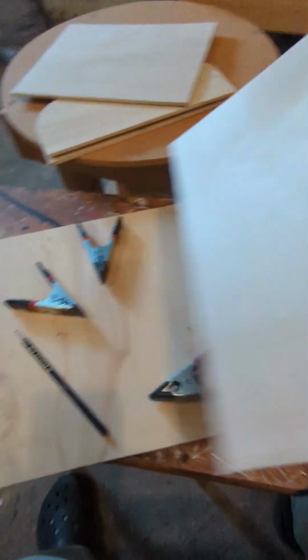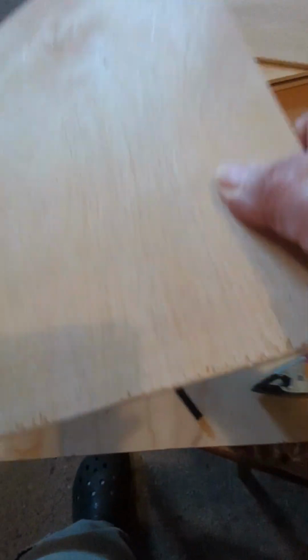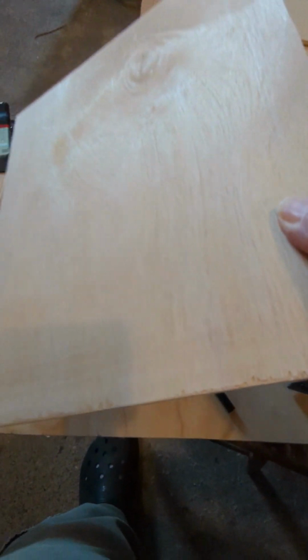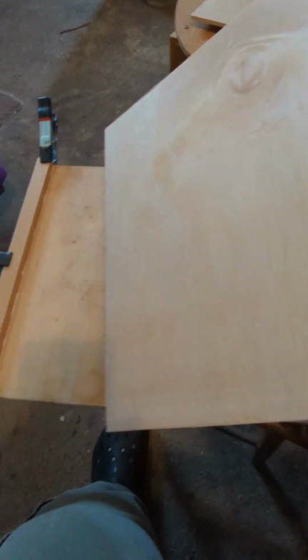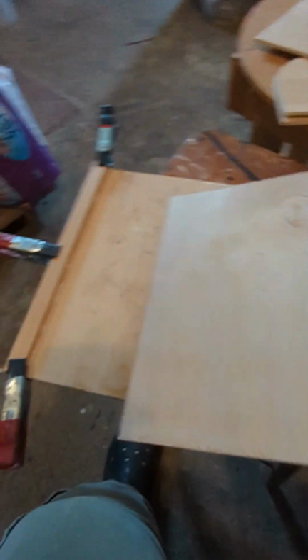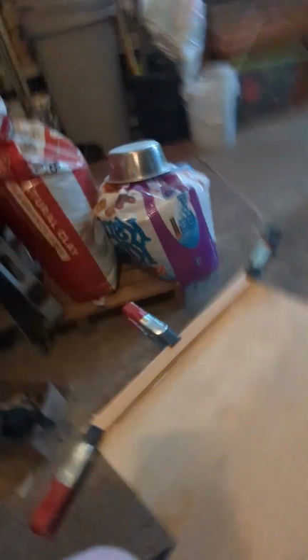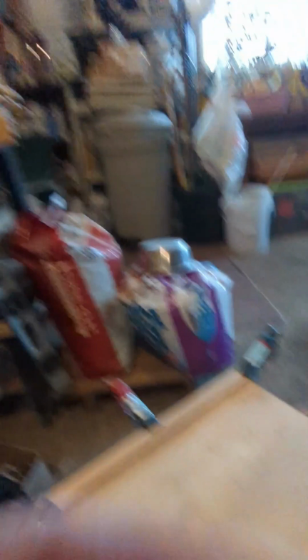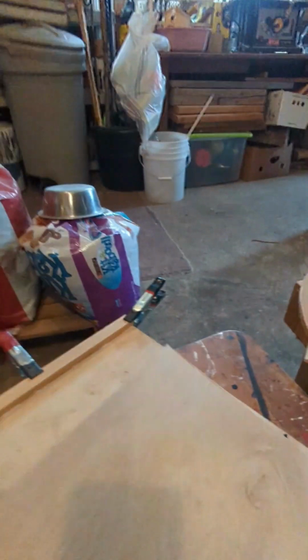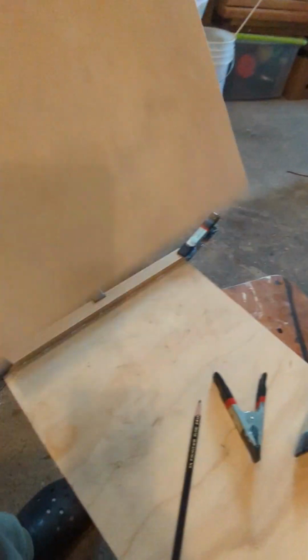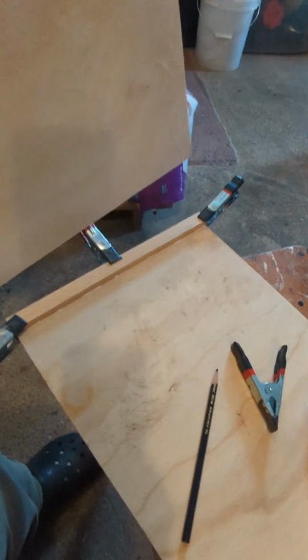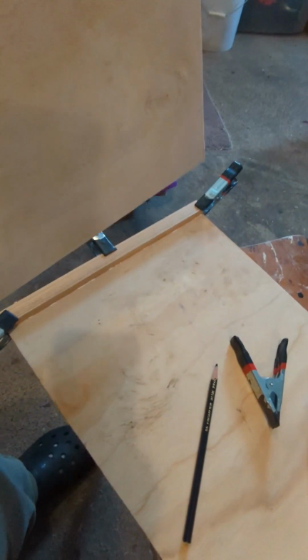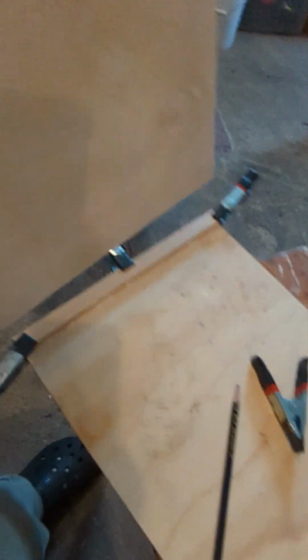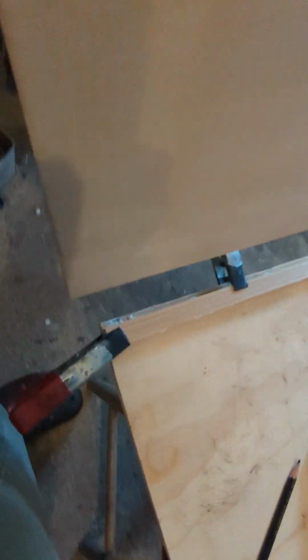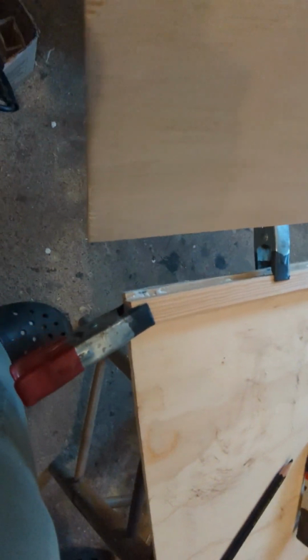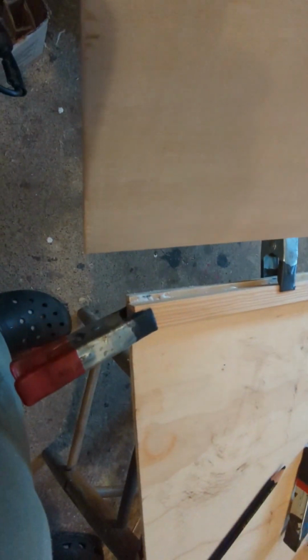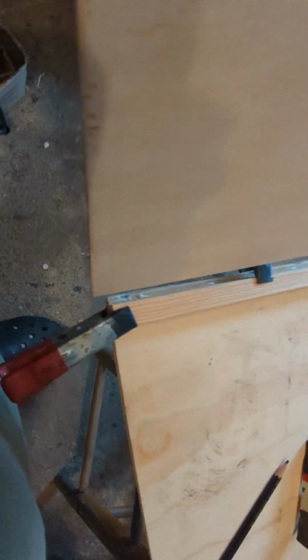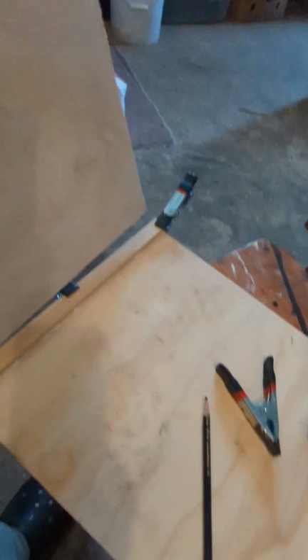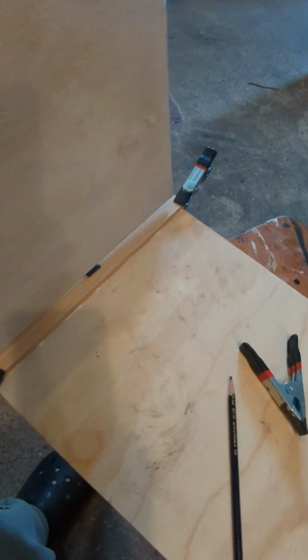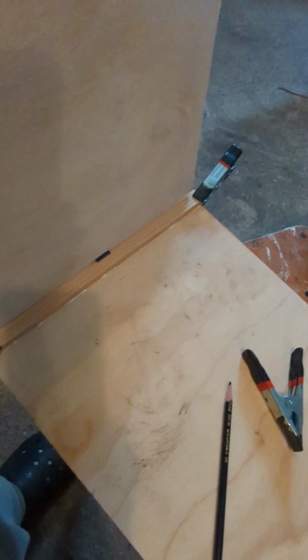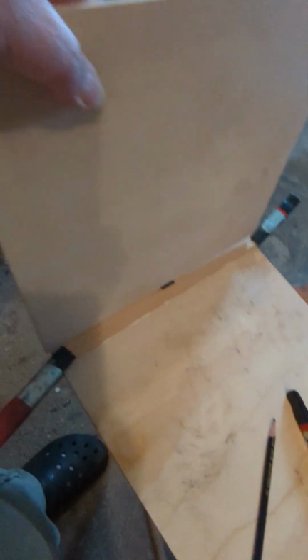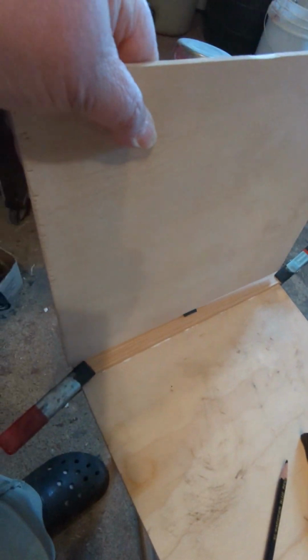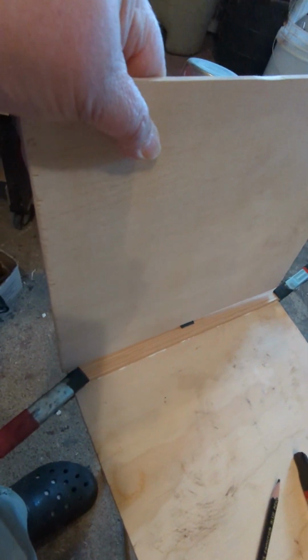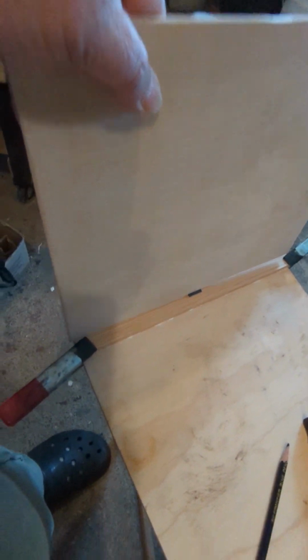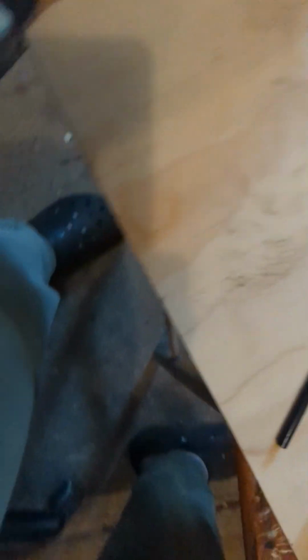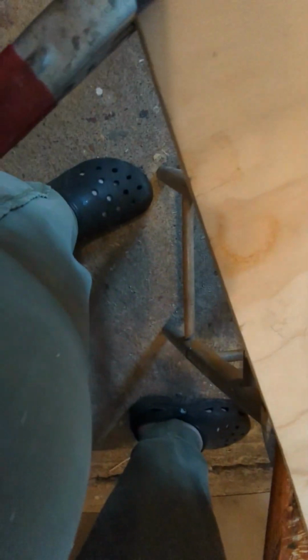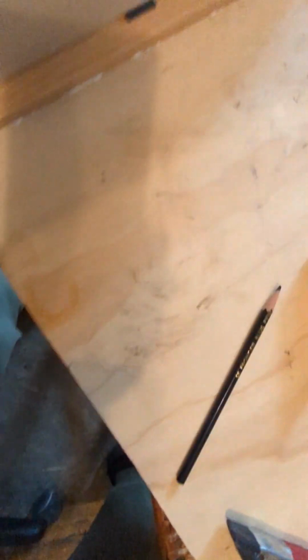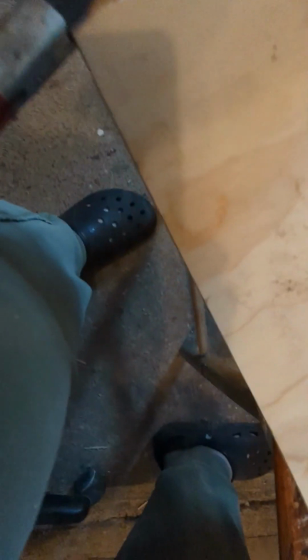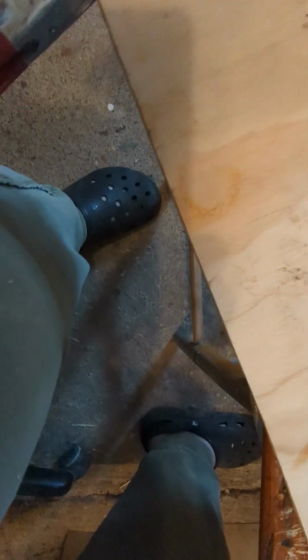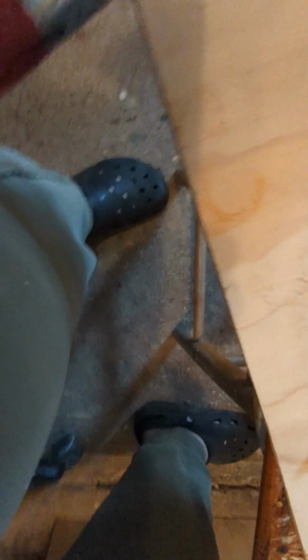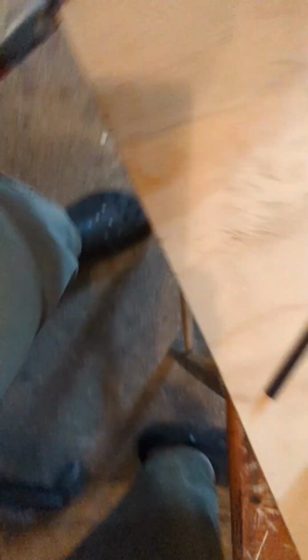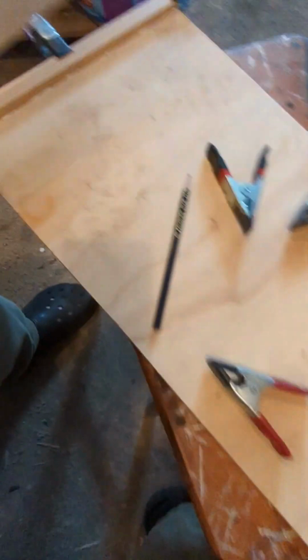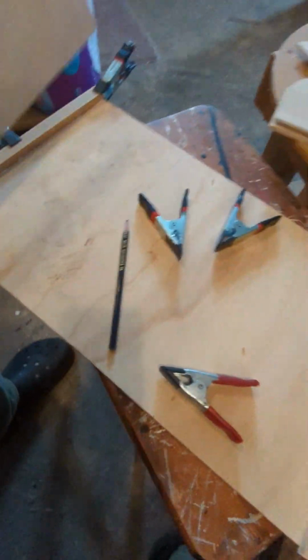And then once it's securely there, these pieces will fit in the gap like that. And then I'll be able to glue it on the side and also put a screw through it if I want to.